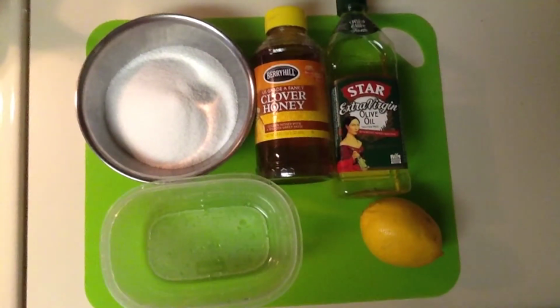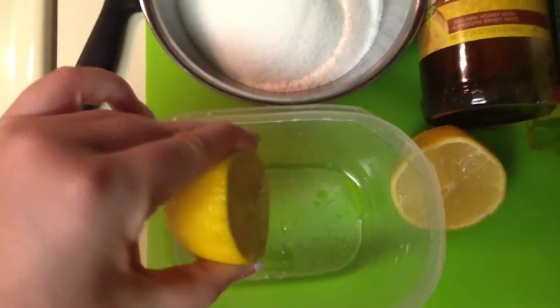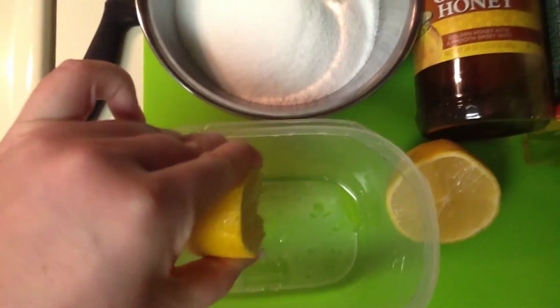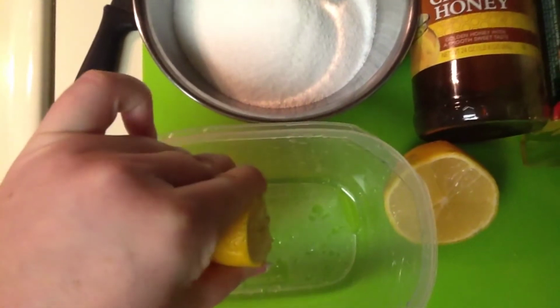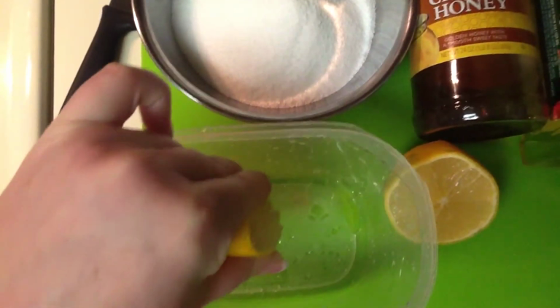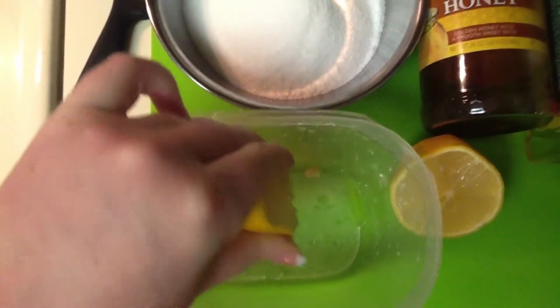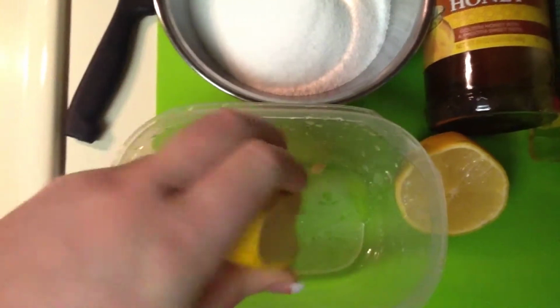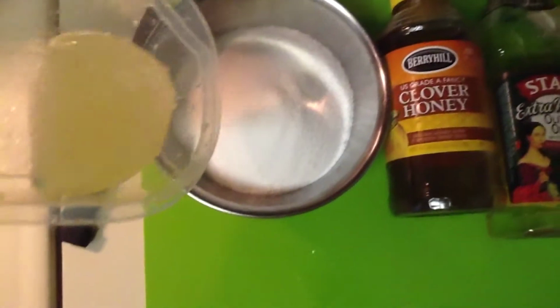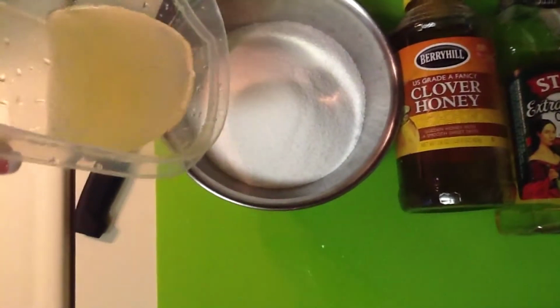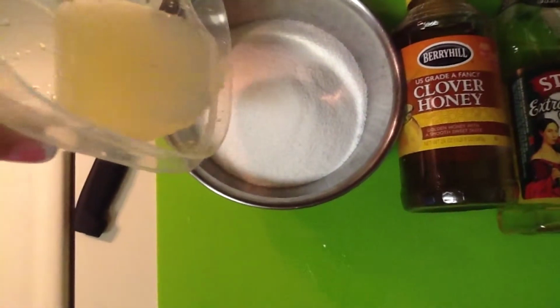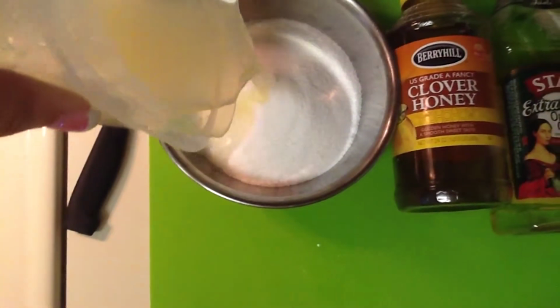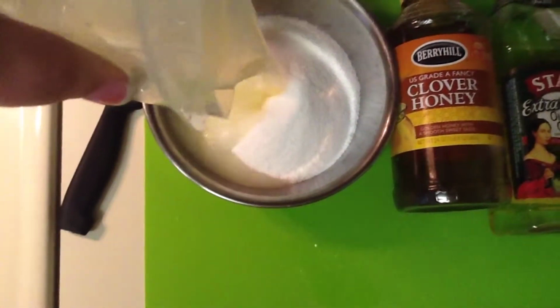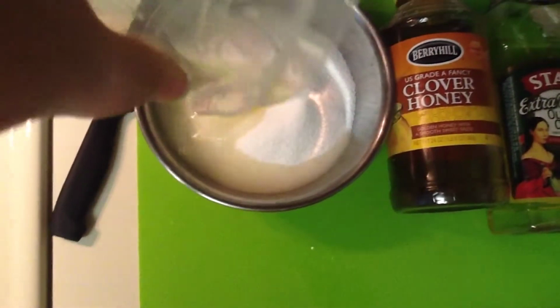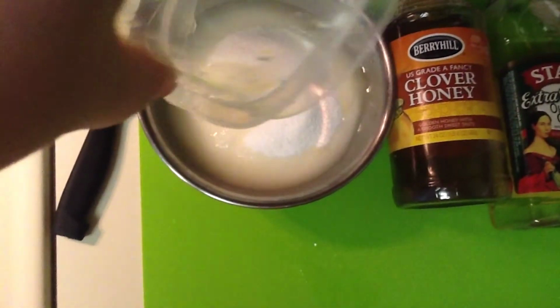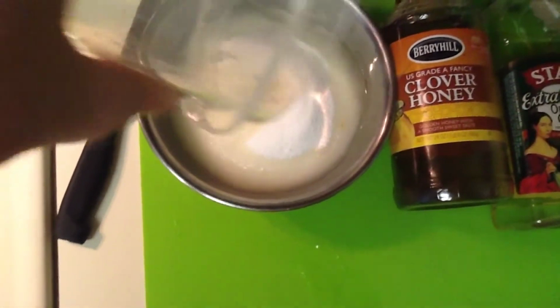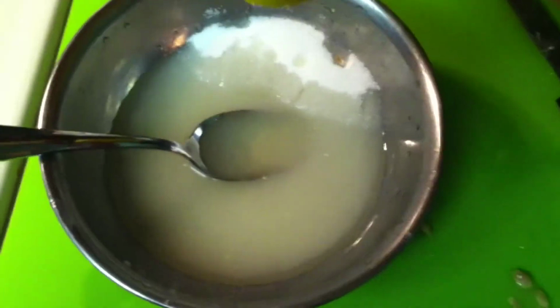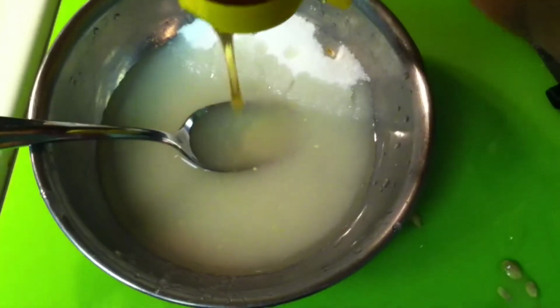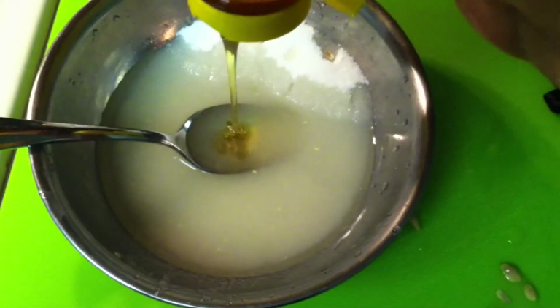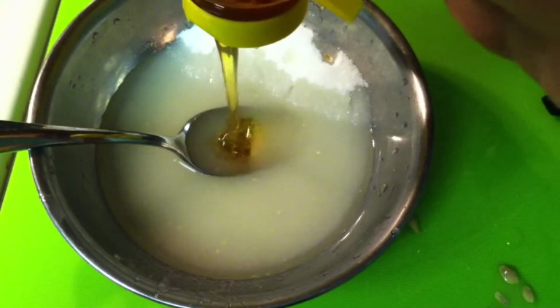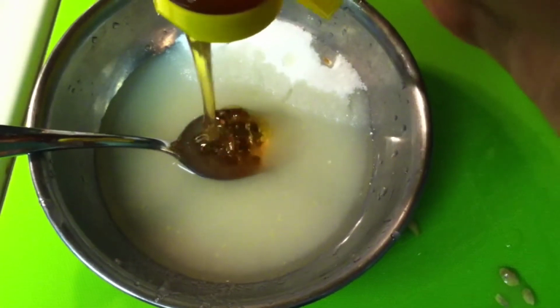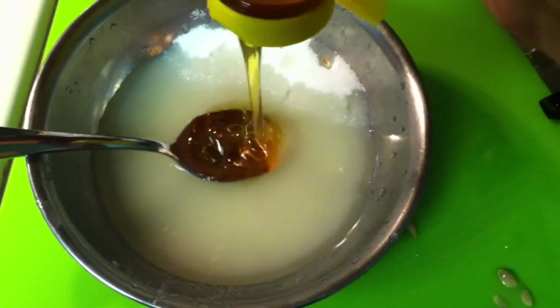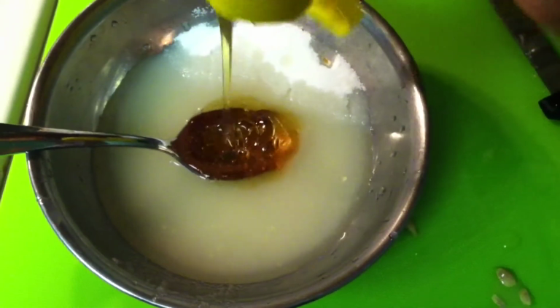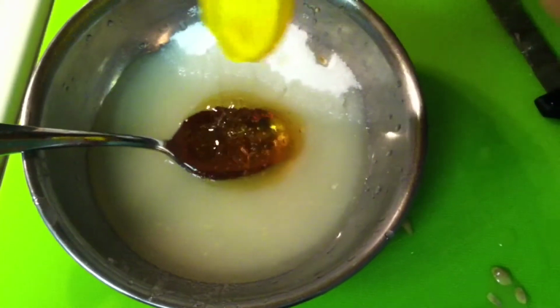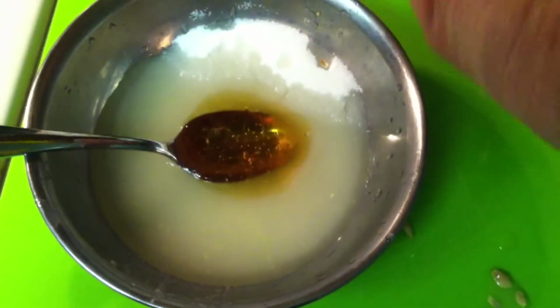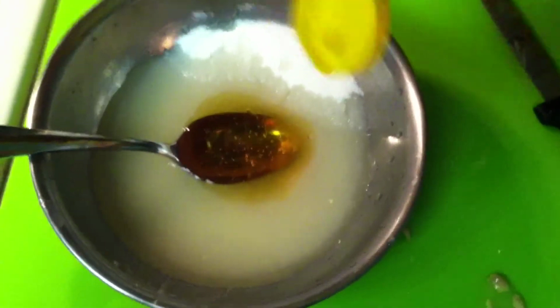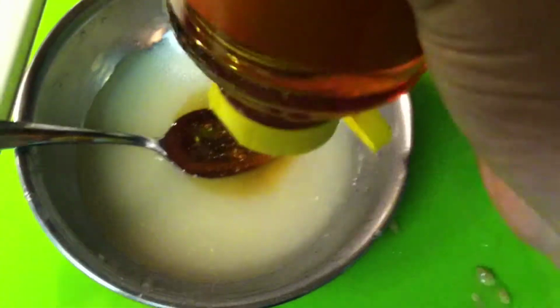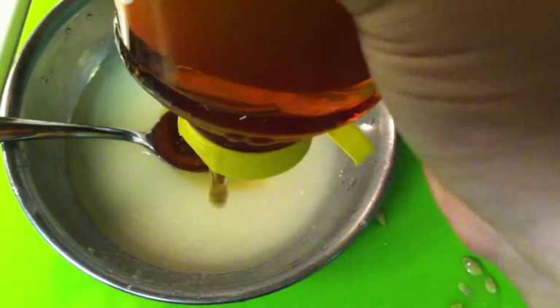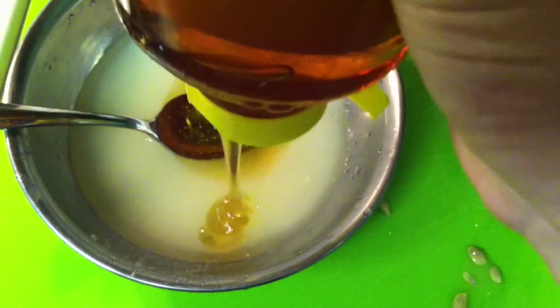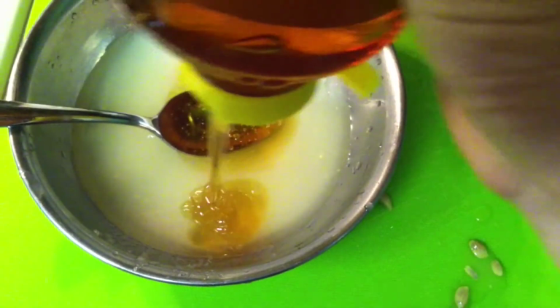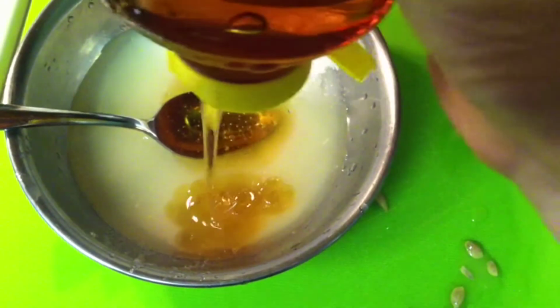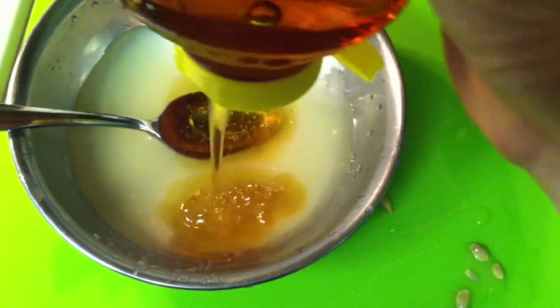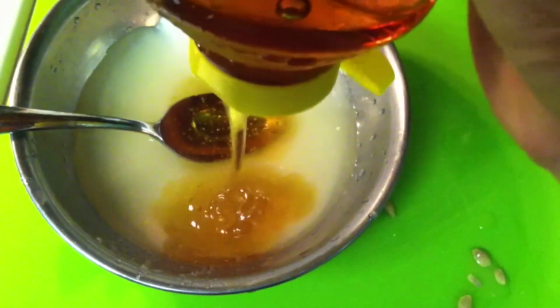First, take your lemon and squeeze it into your container, removing any and all seeds, then add the juice to your sugar mixture. Next we're going to add two tablespoons of honey and I use a spoon as a kind of starting point for my measurement. The measurements don't have to be exactly precise.